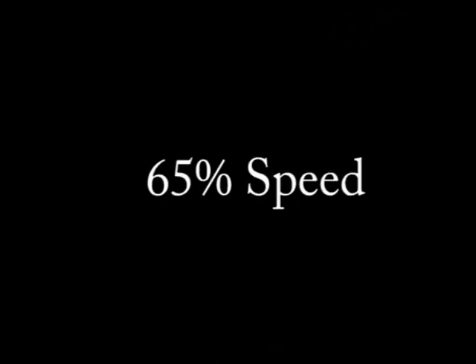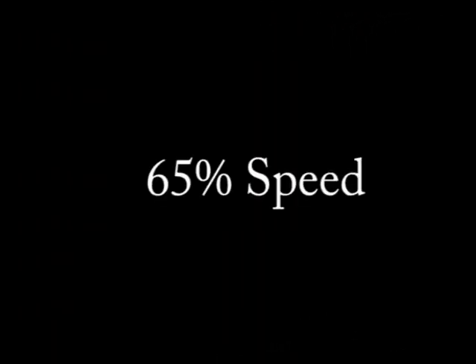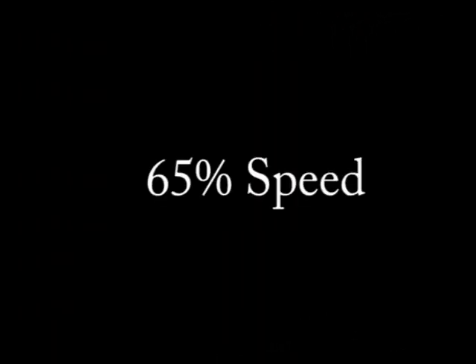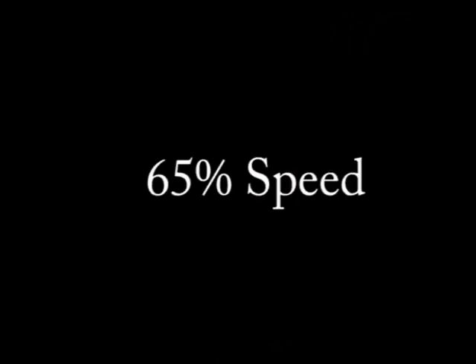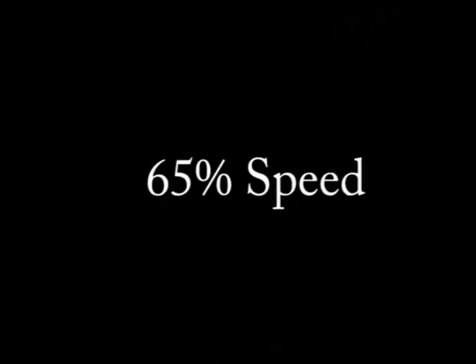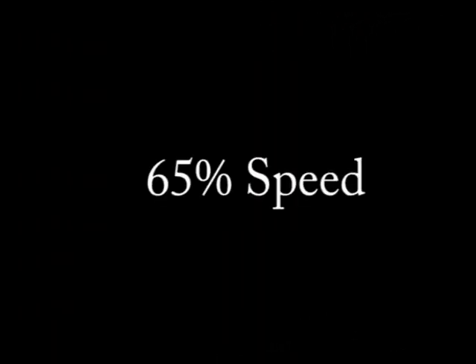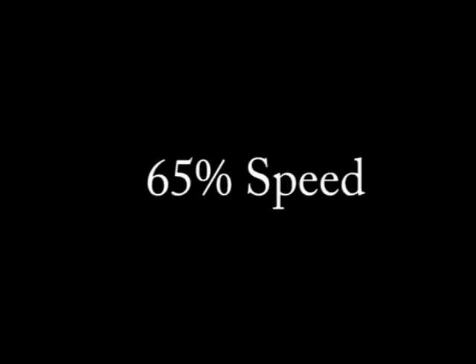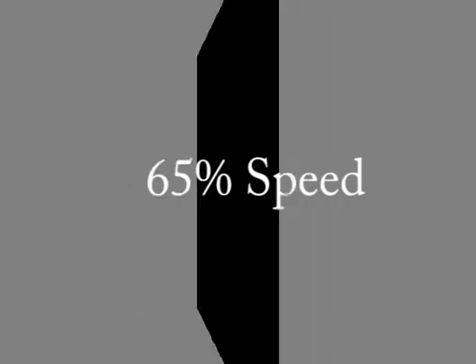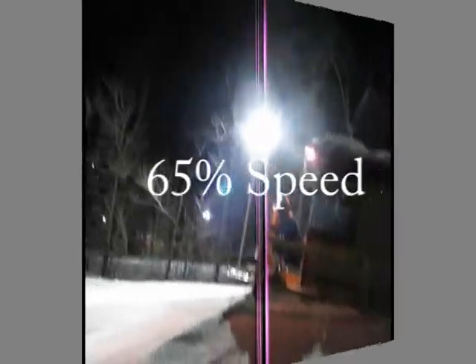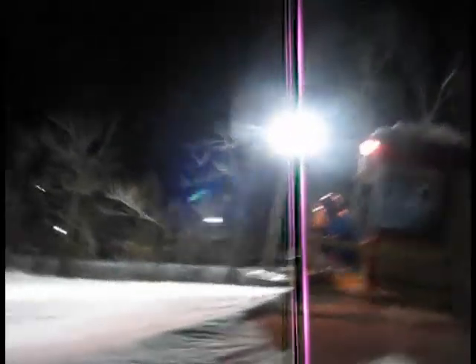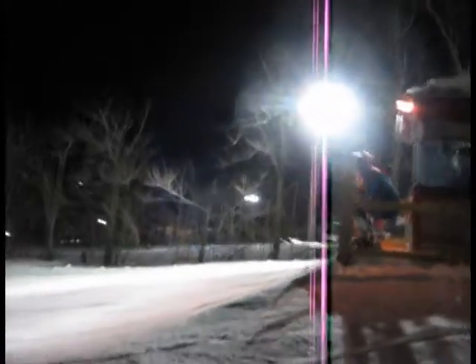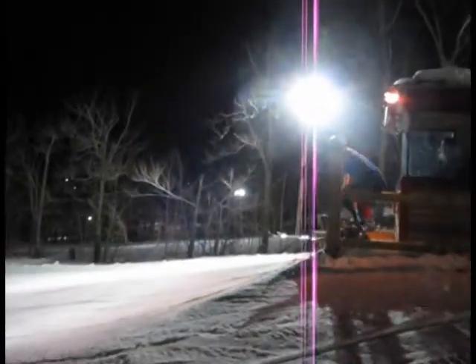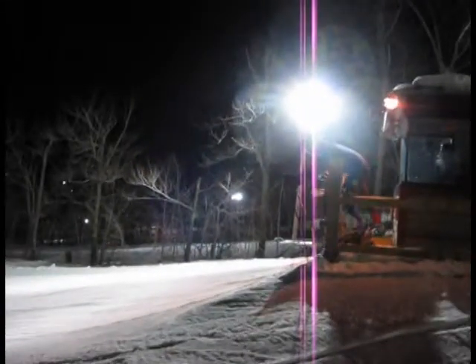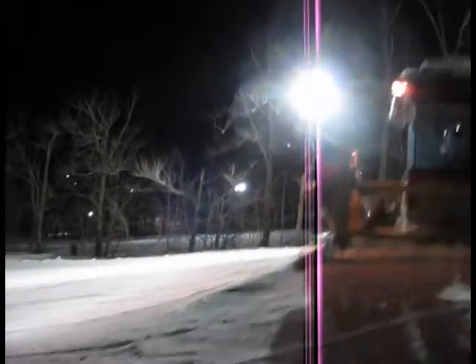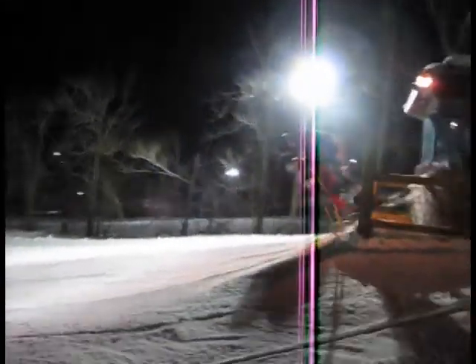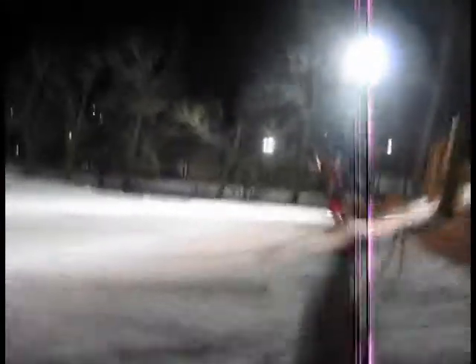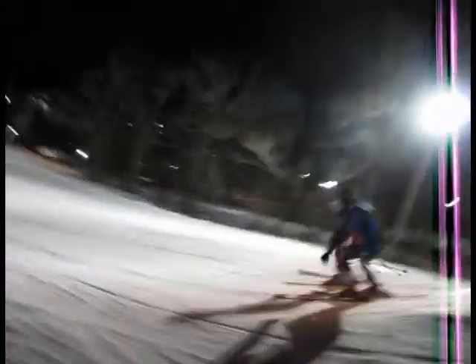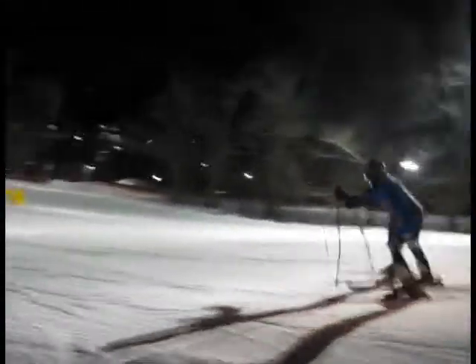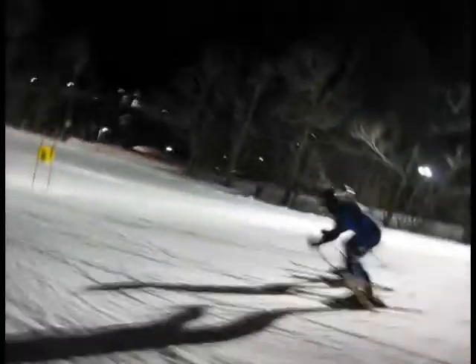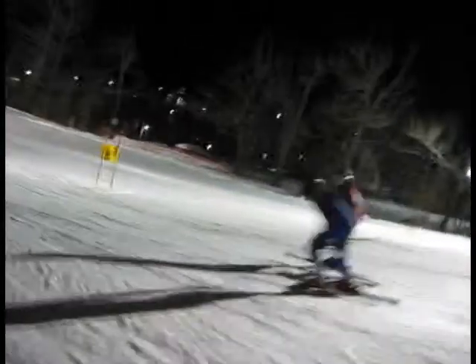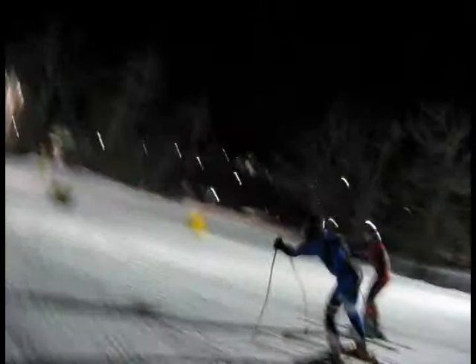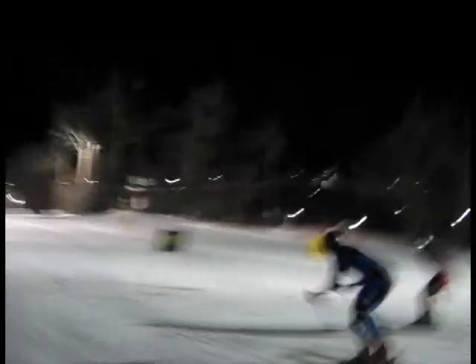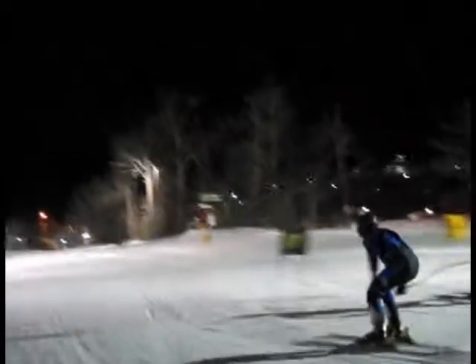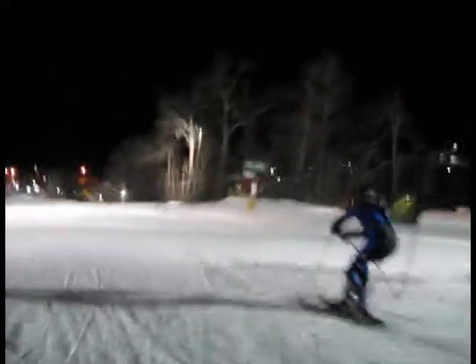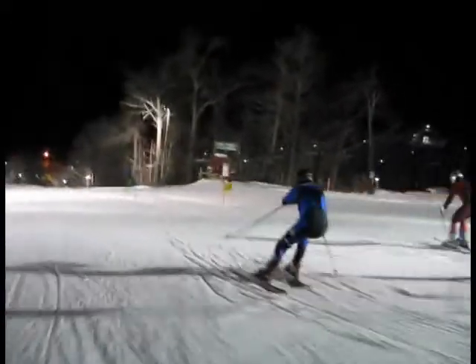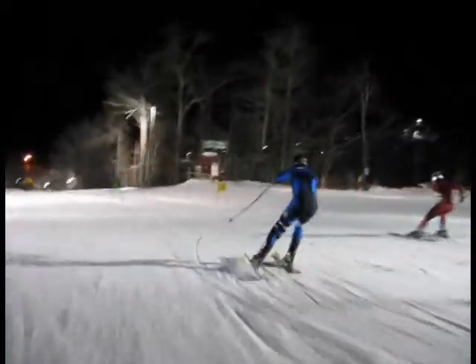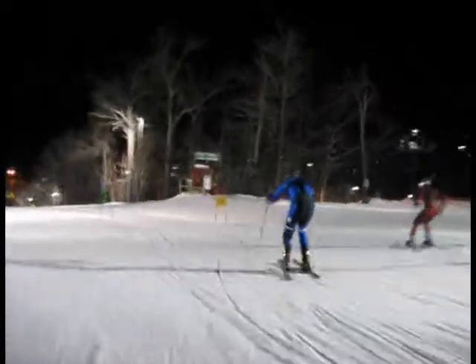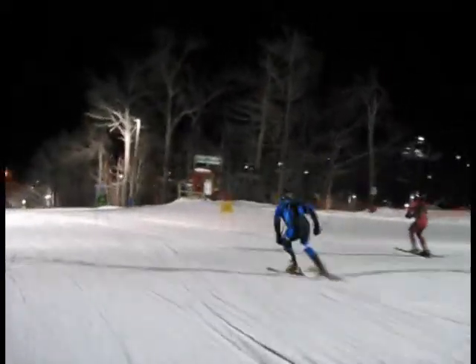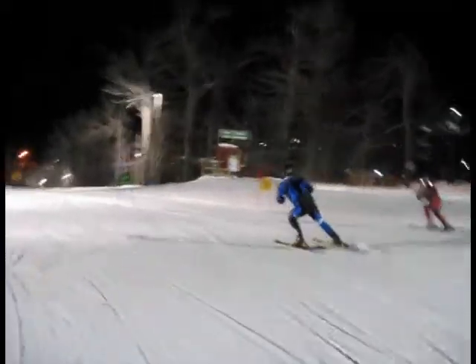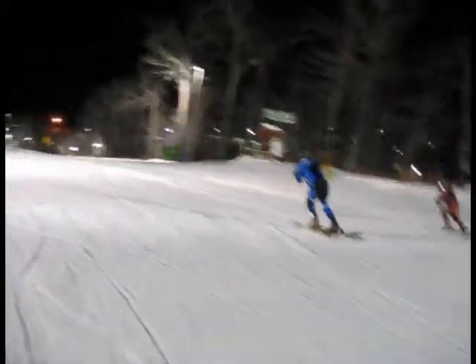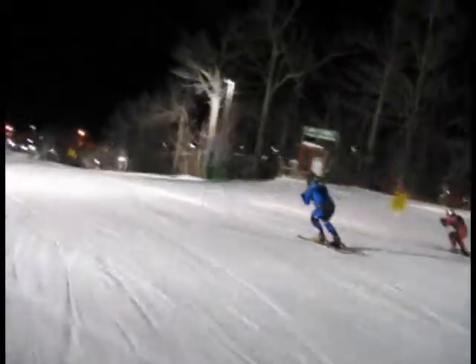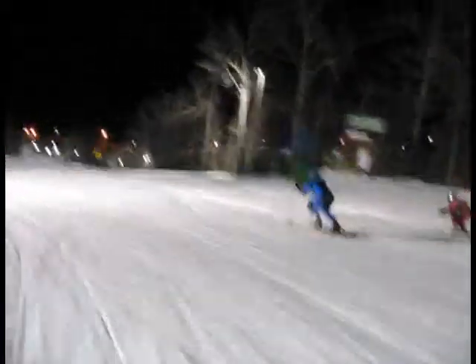Let's take a look at that at 65% speed. Experience racer here. Good start, pull aggressively, snap it down into a tuck. Very good.